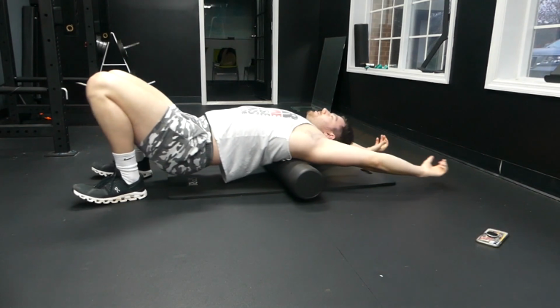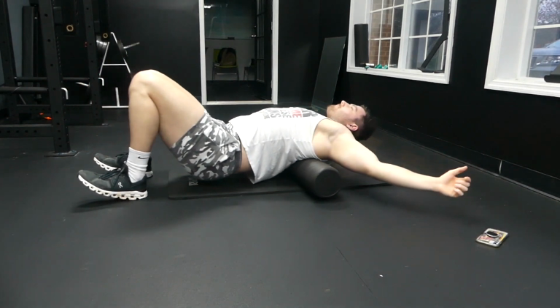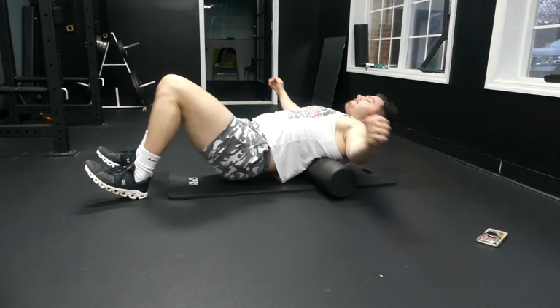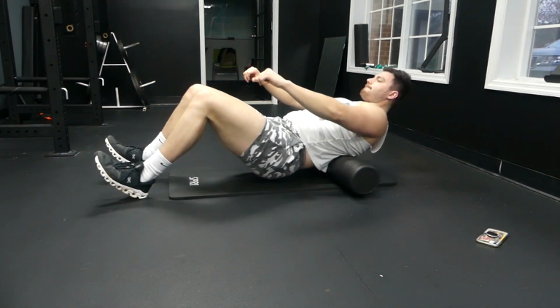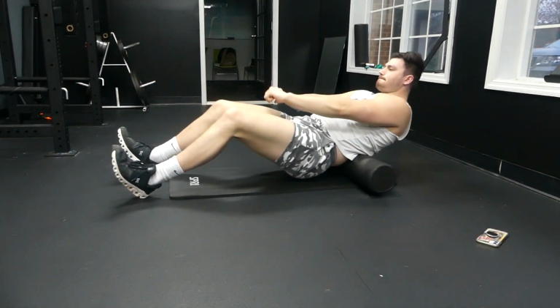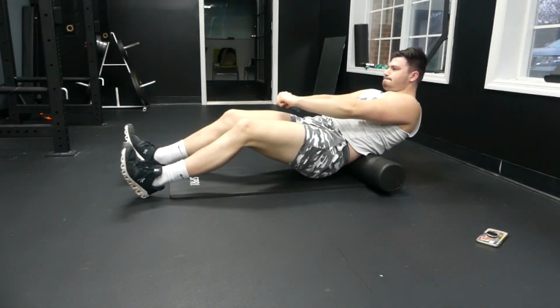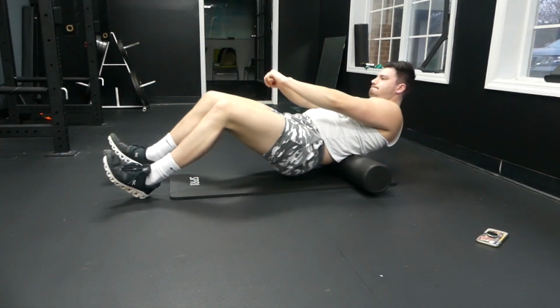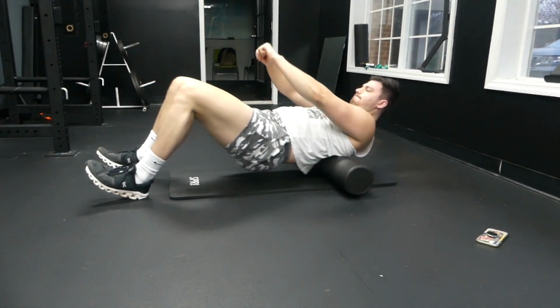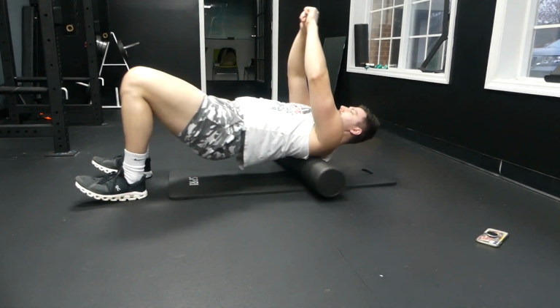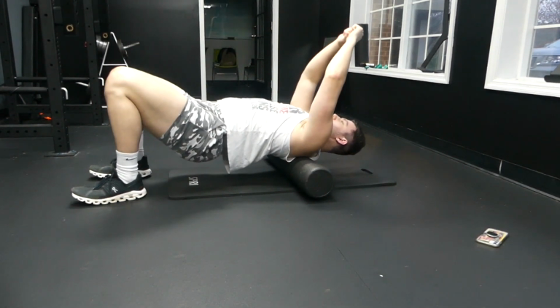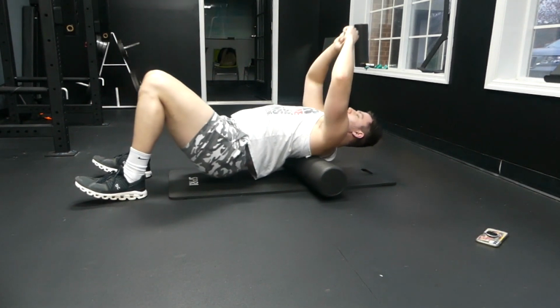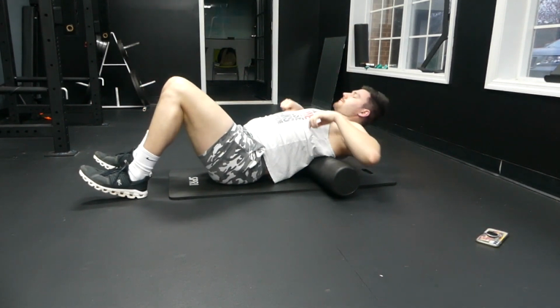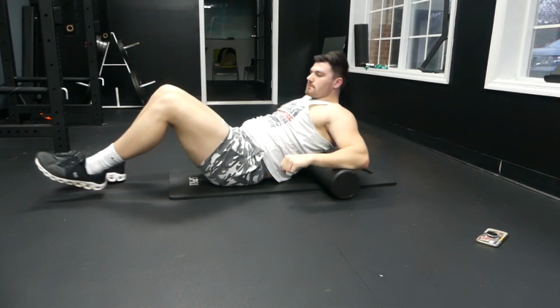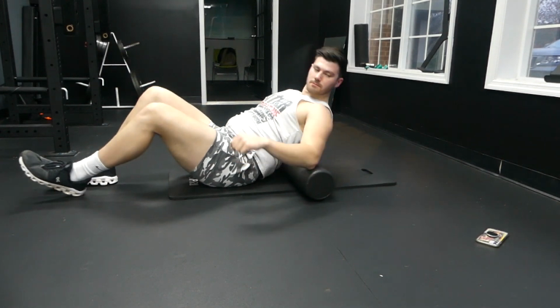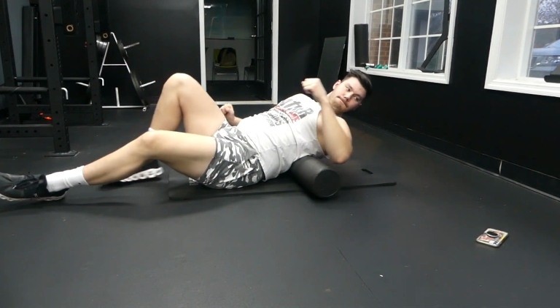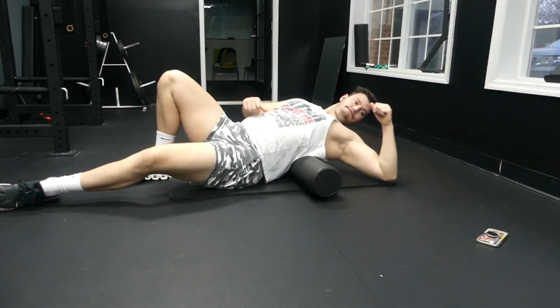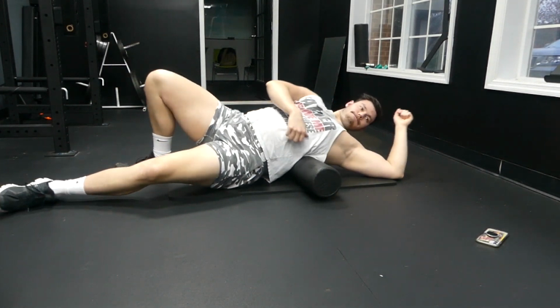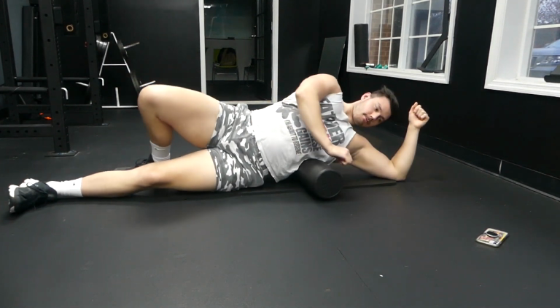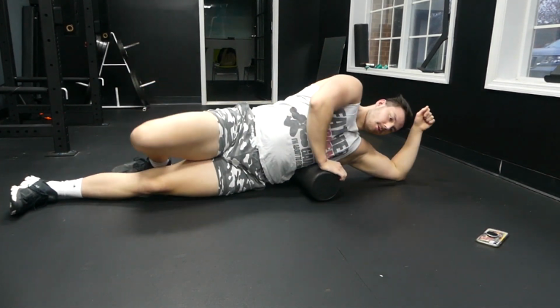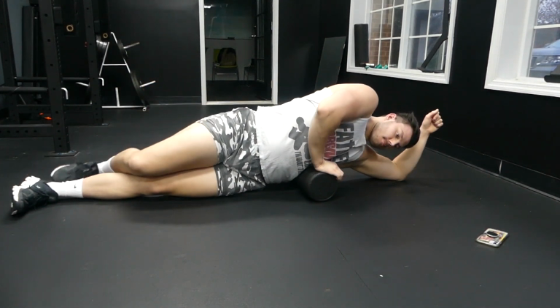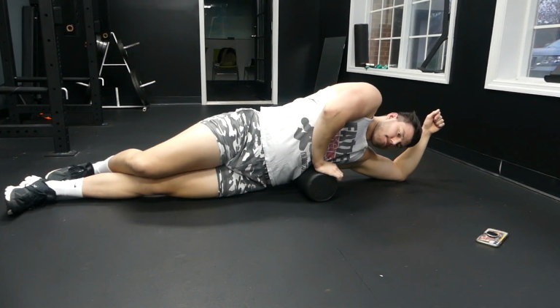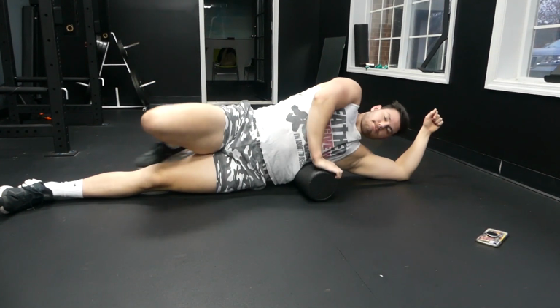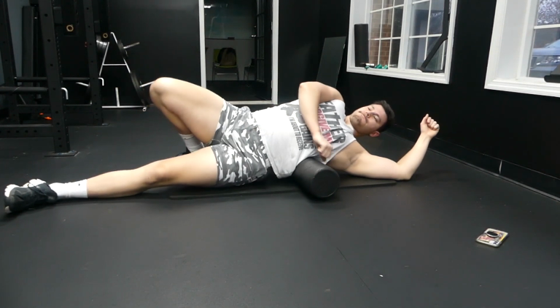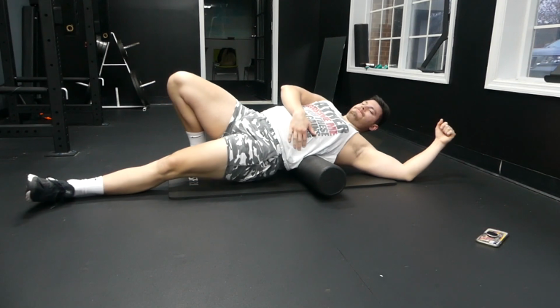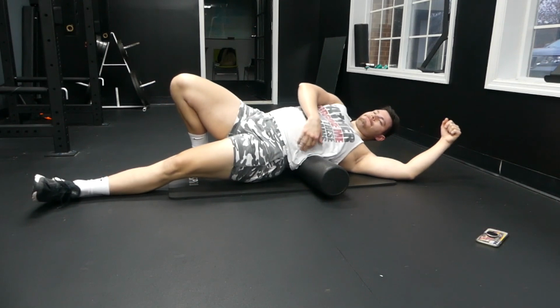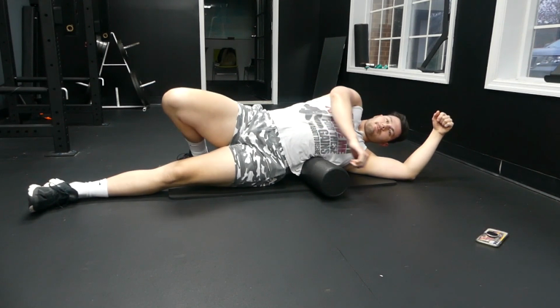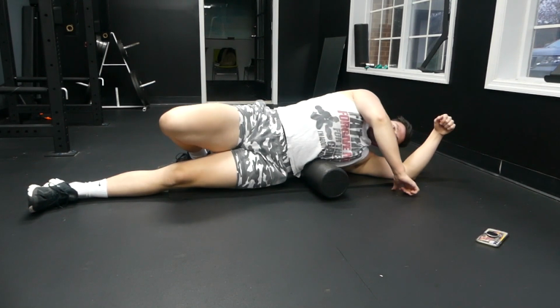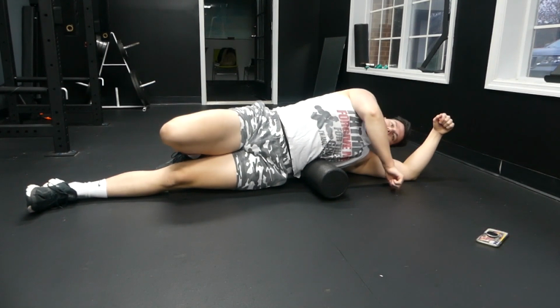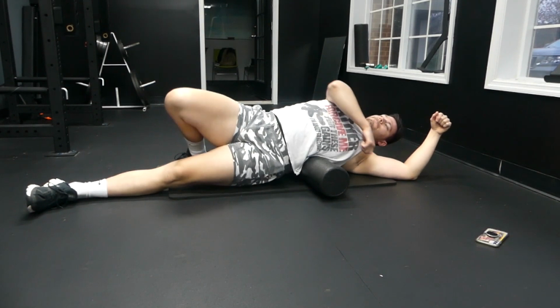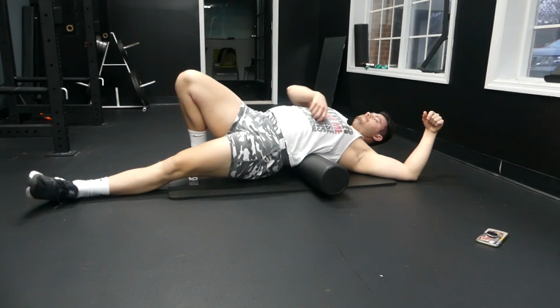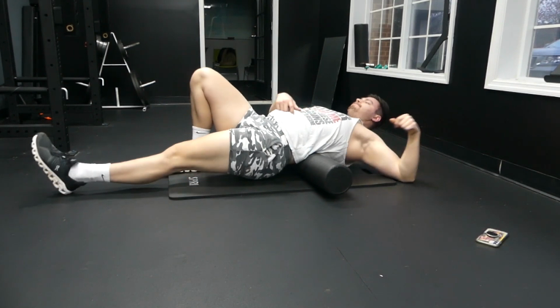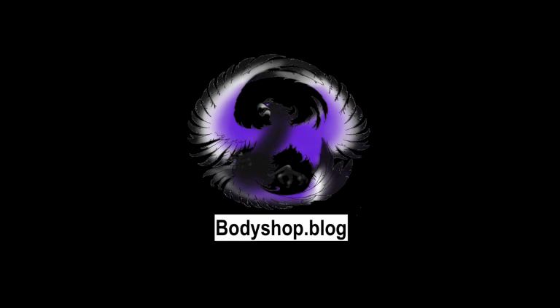That is how you guys foam roll. Just stay consistent with foam rolling — it's going to help you have and maintain good mobility, especially as you lift more and more frequently. You will continue to get a little bit tighter, but foam rolling will help with that.